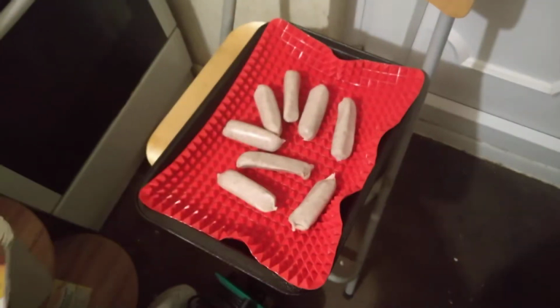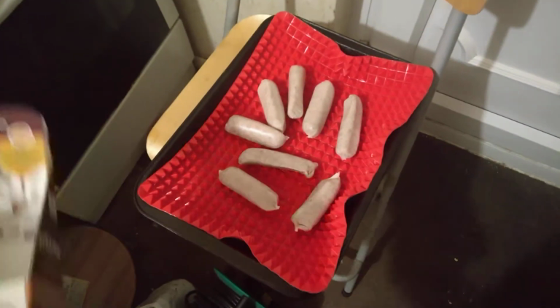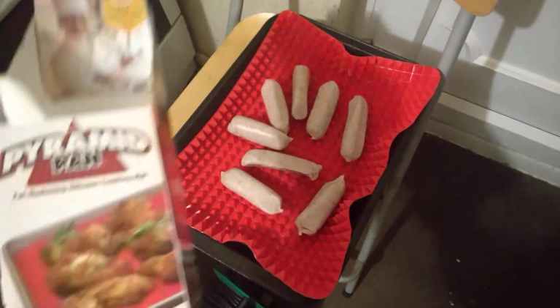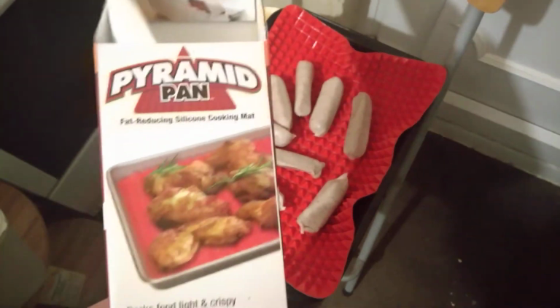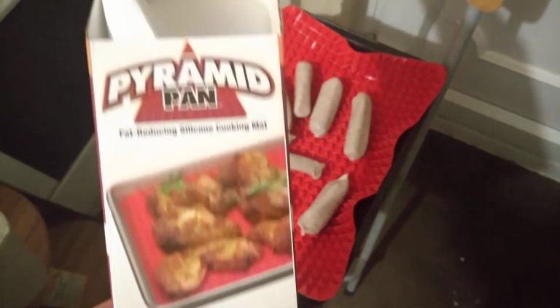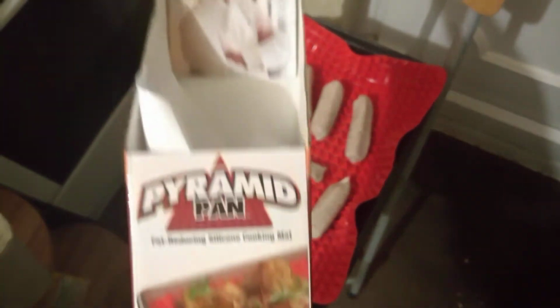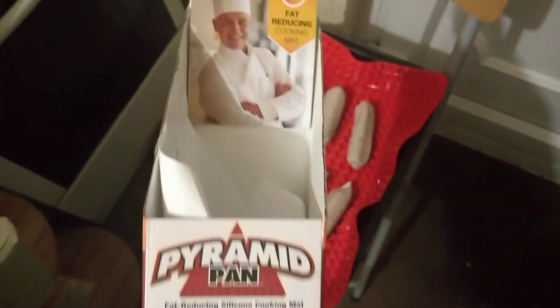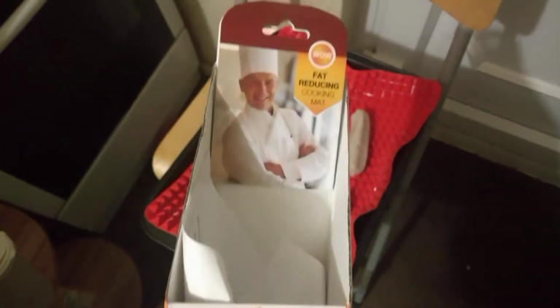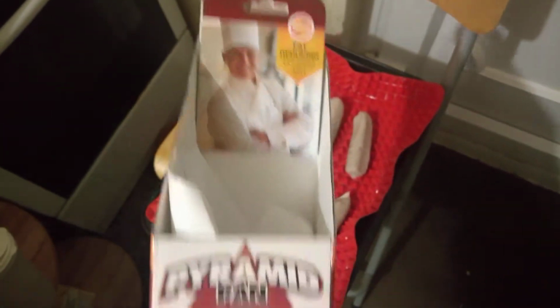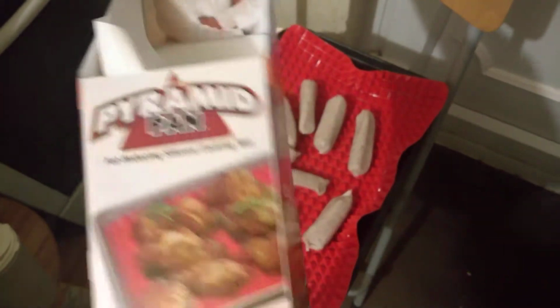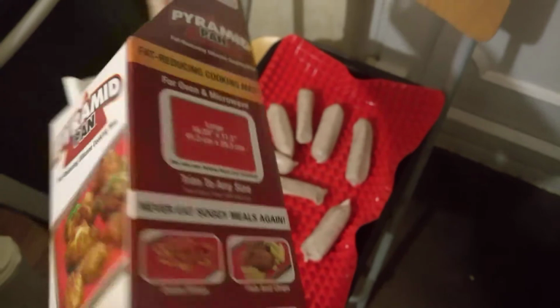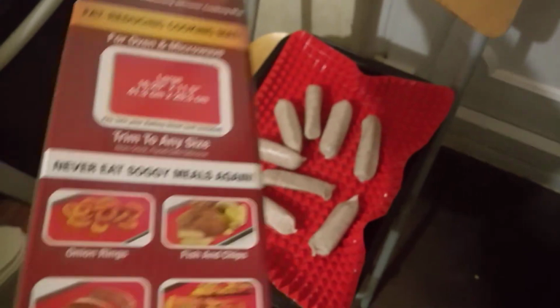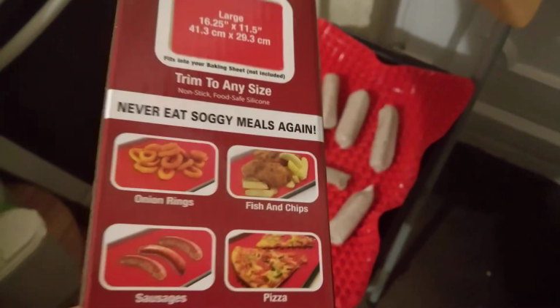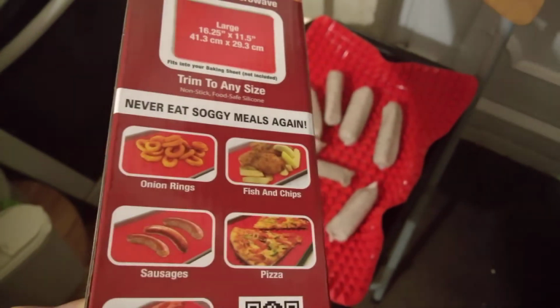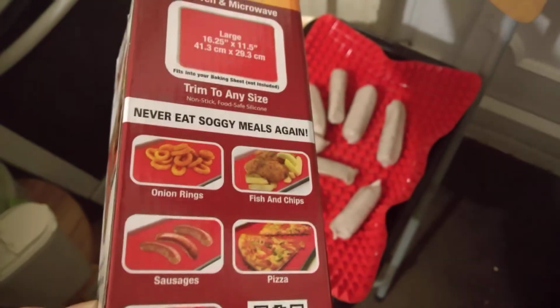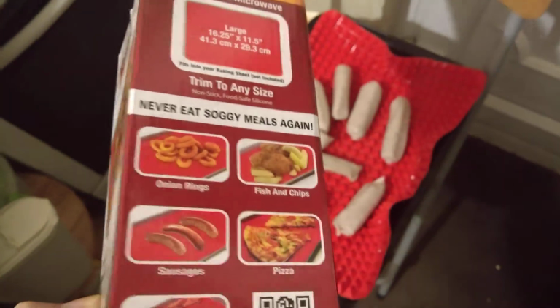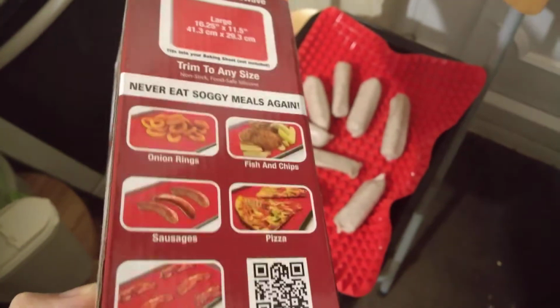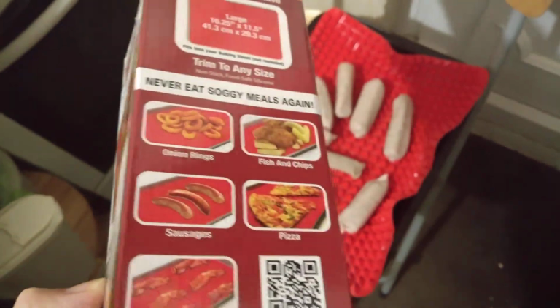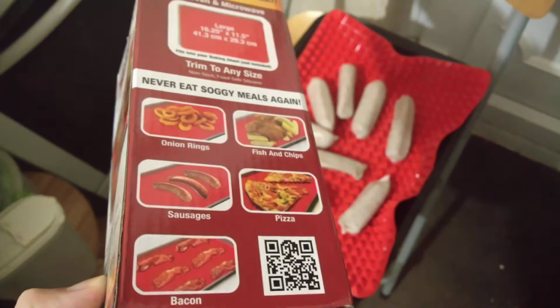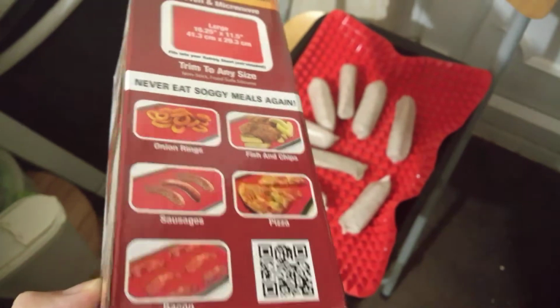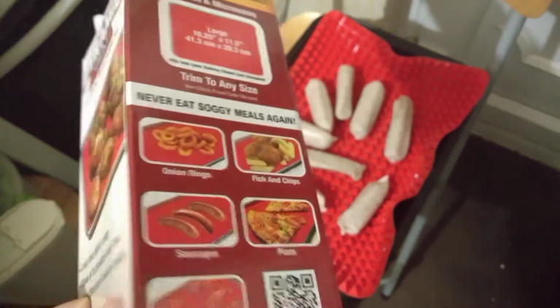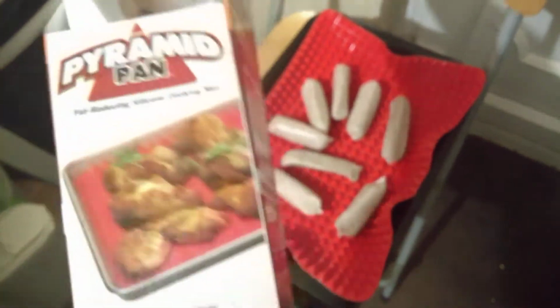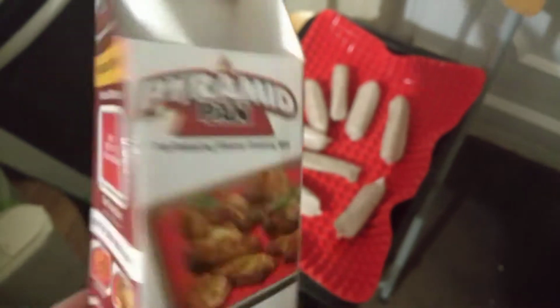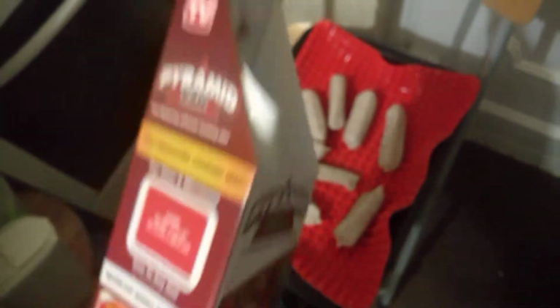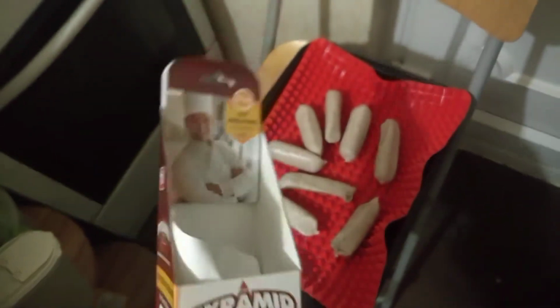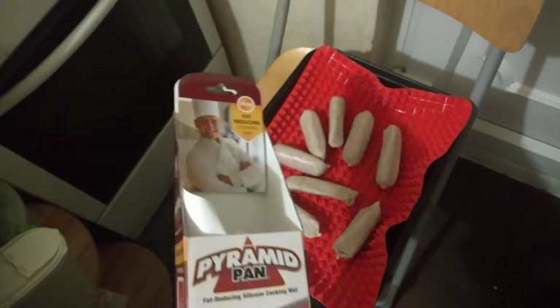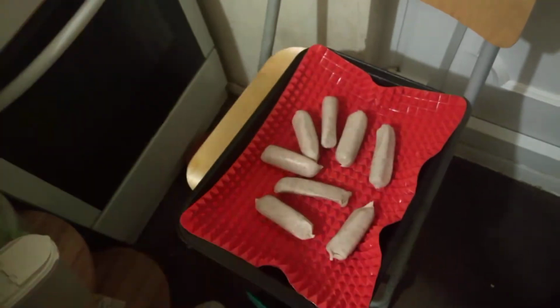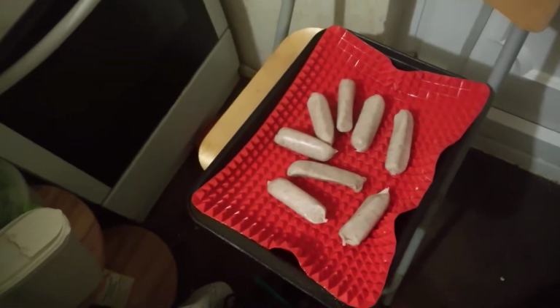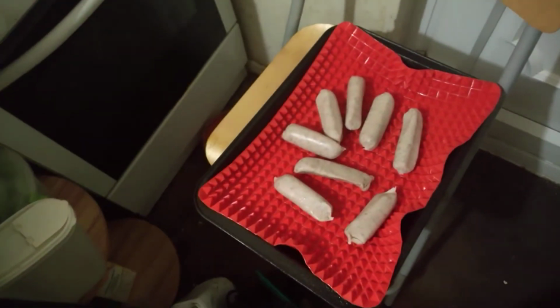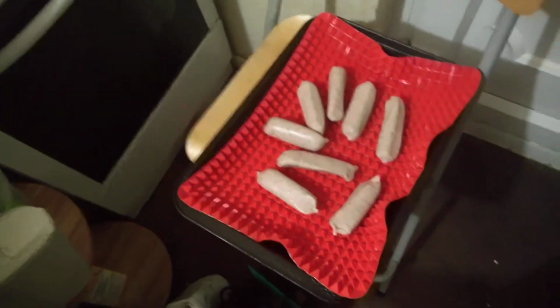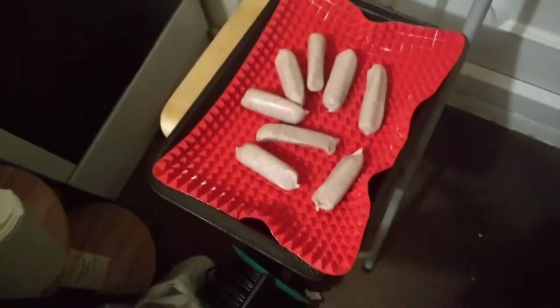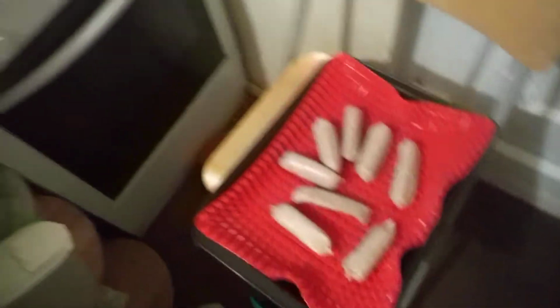Quick little video — I got that pyramid pan and I'm going to try it again, this time with hard choice sausages, because we know a lot of fat and stuff comes out of those, and we'll see what it's like with that. So before going in...